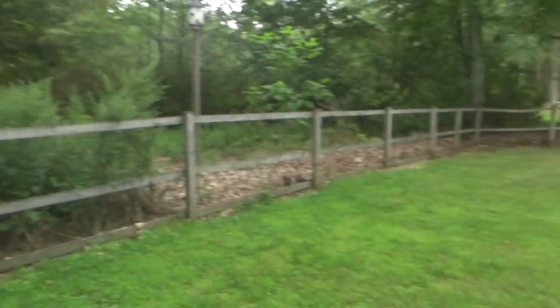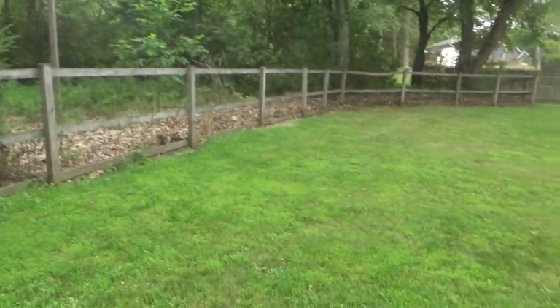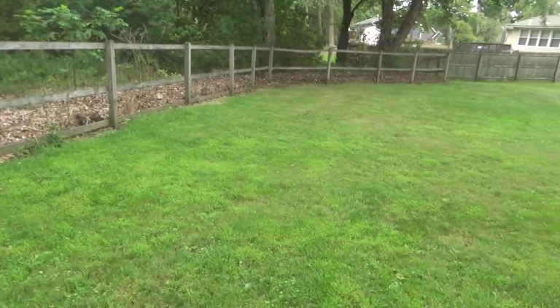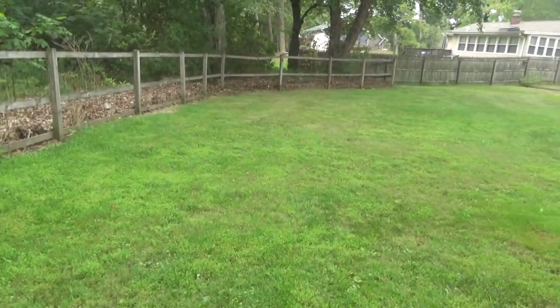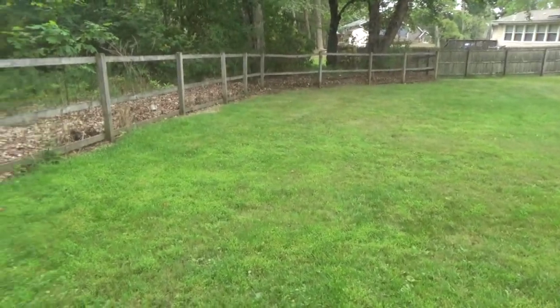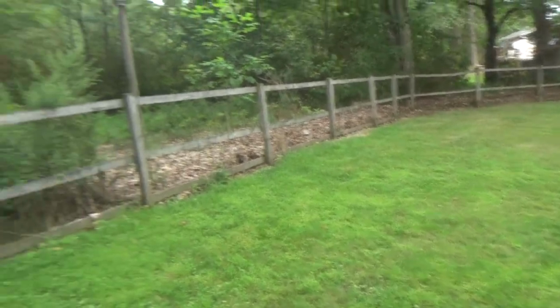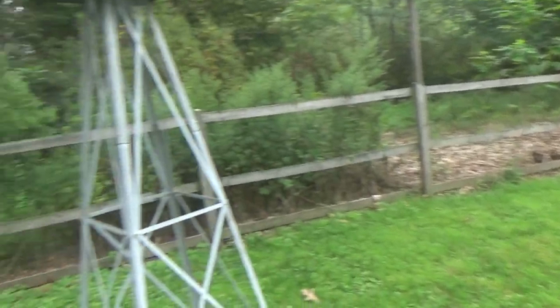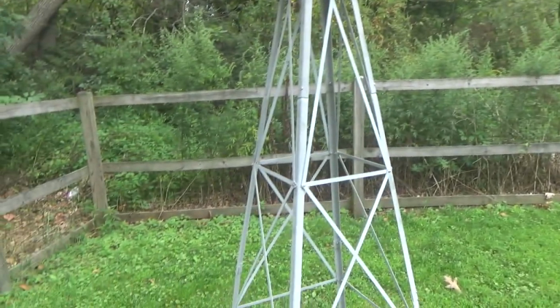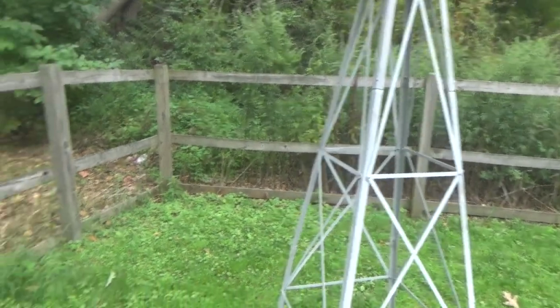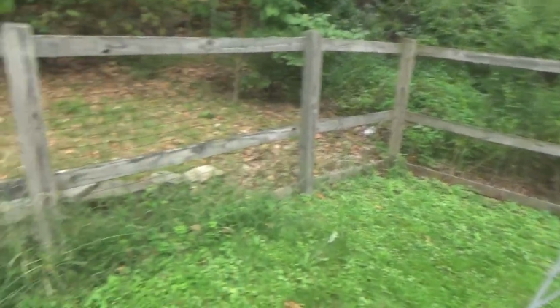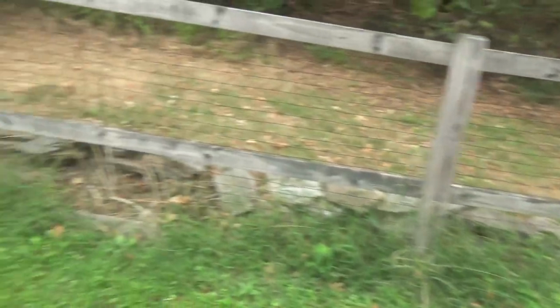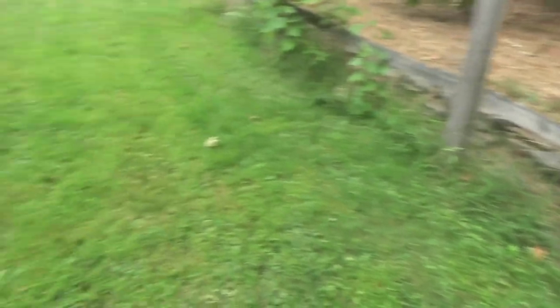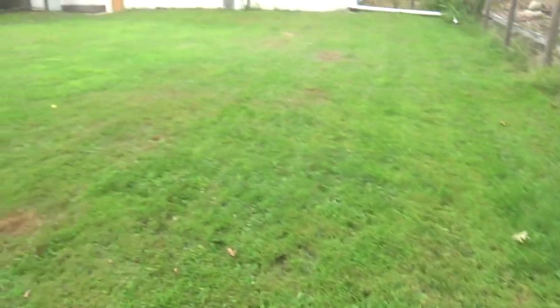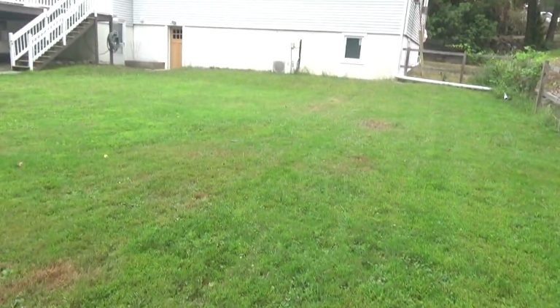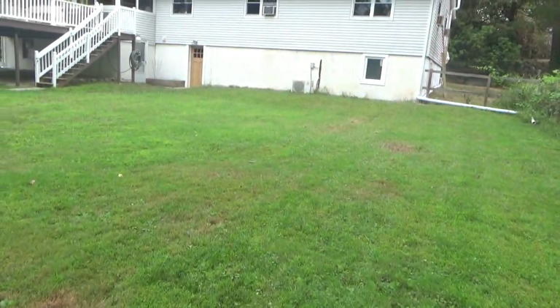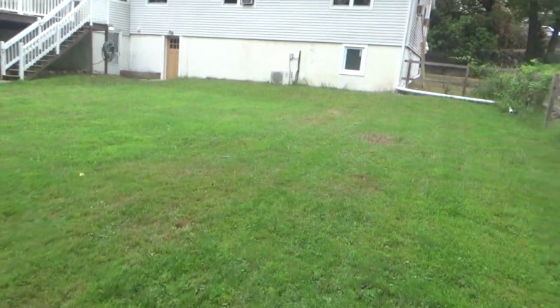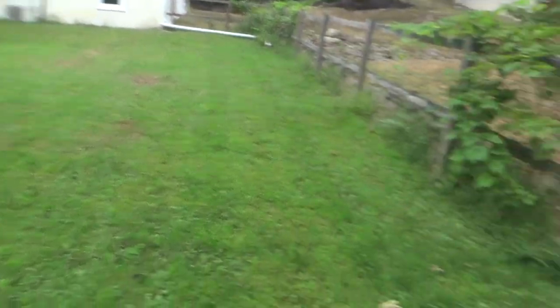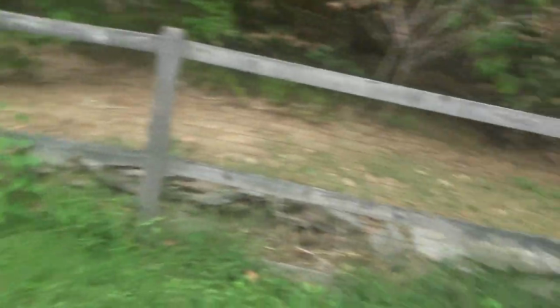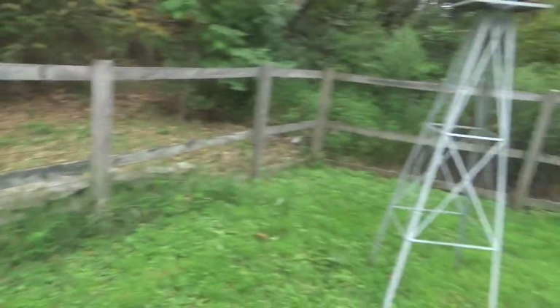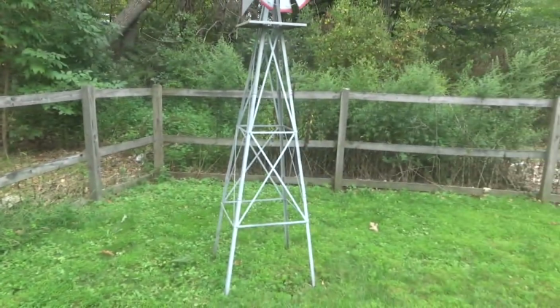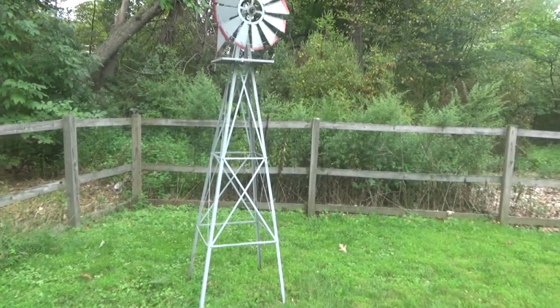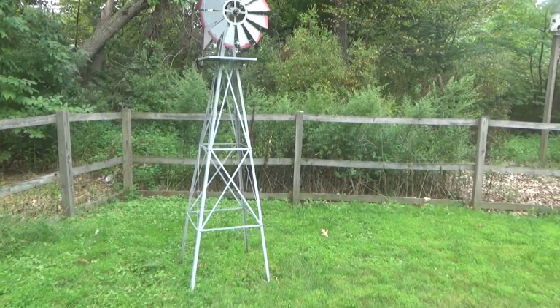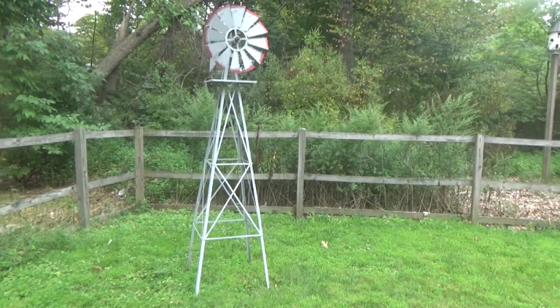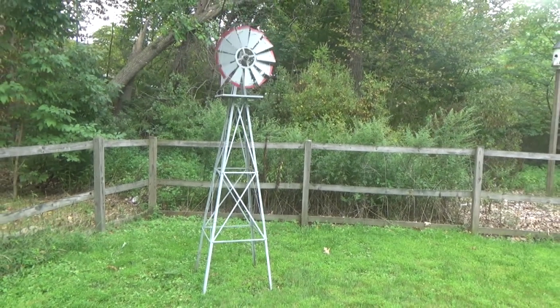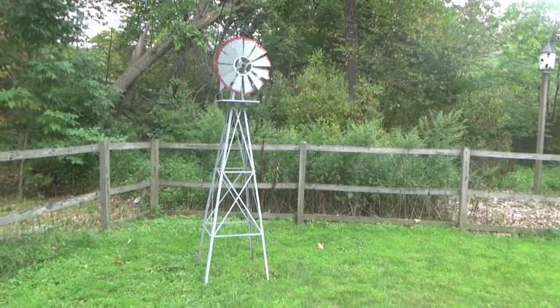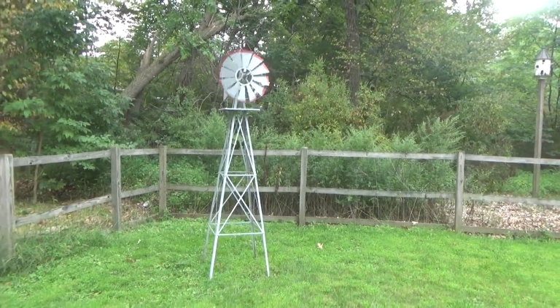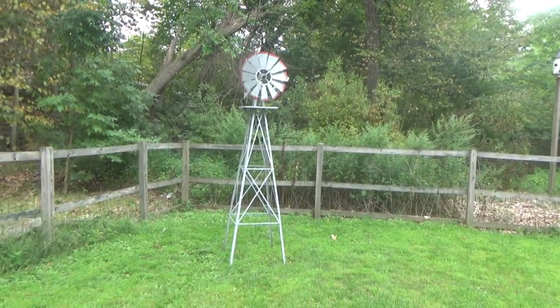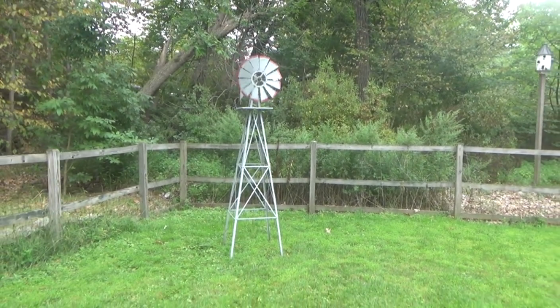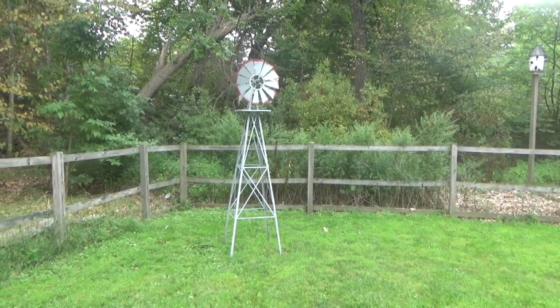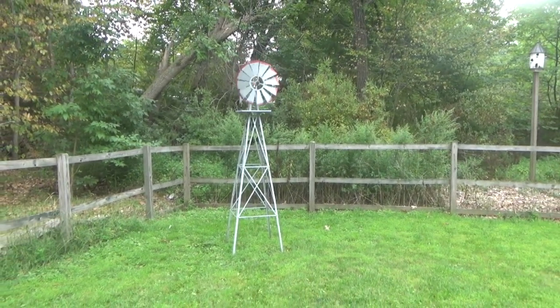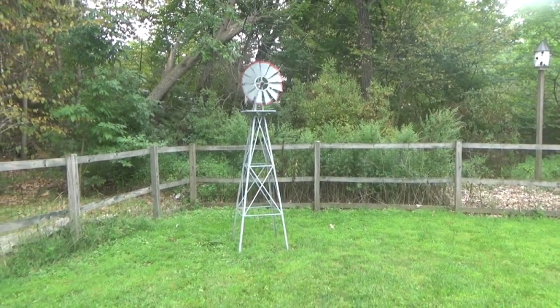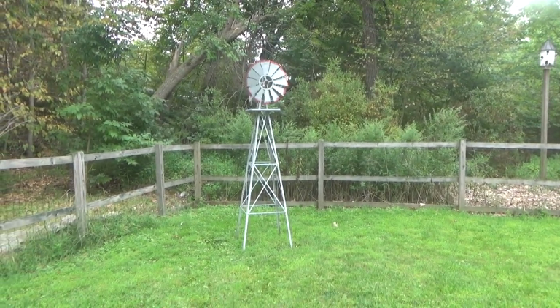The backyard is kind of bland — there's no landscaping or anything back here yet. So I think this is nice to have back here. It adds a little bit of character to the yard. Kind of looks like a nice old farm scene or something.